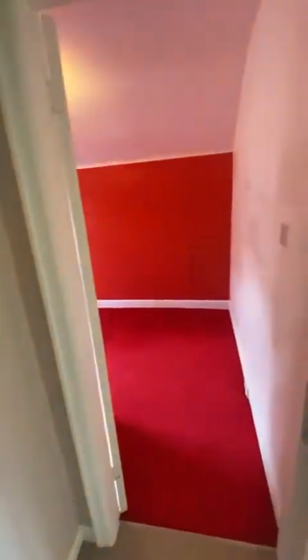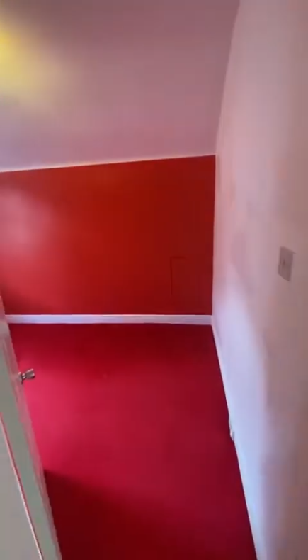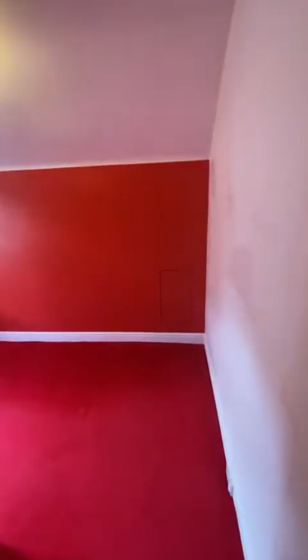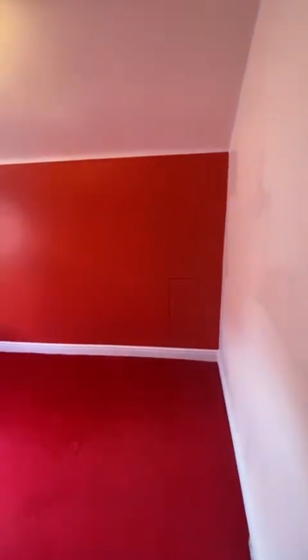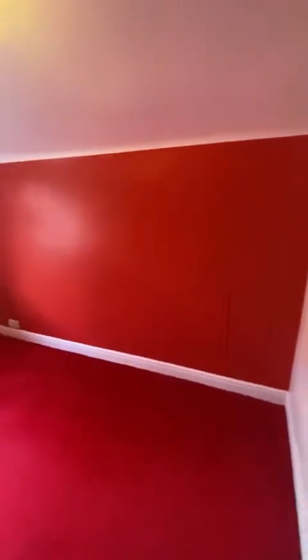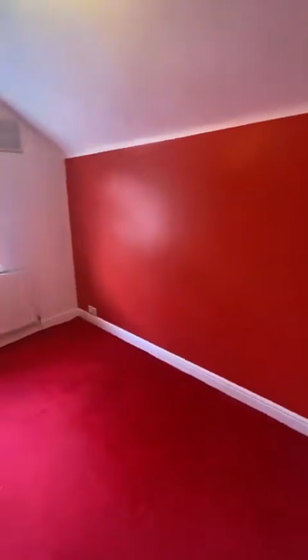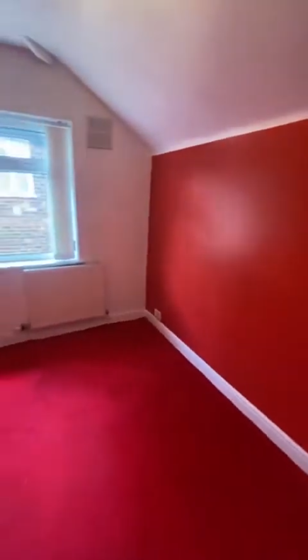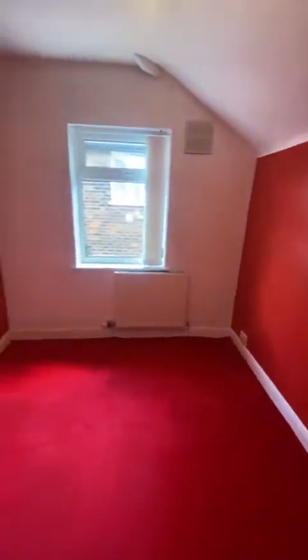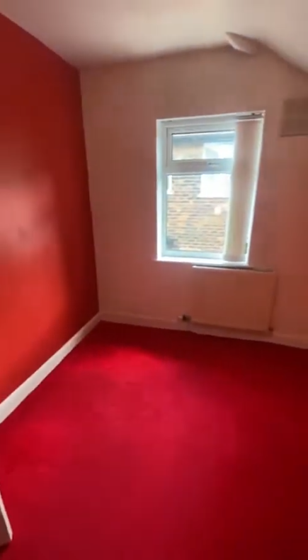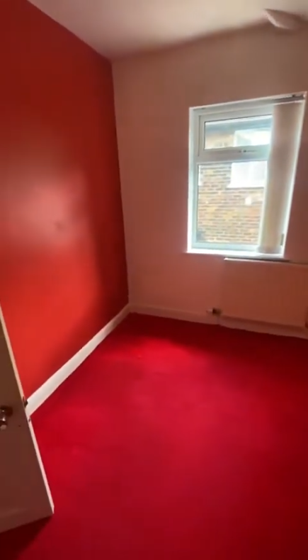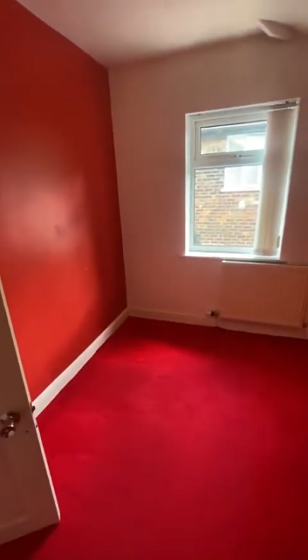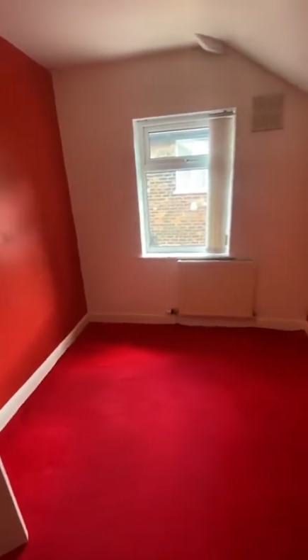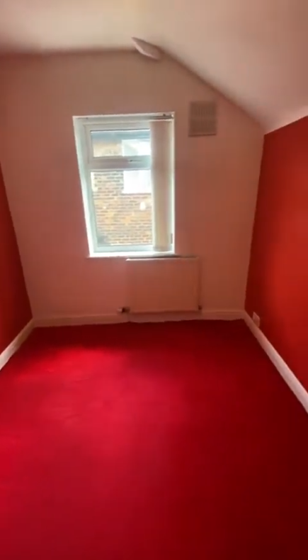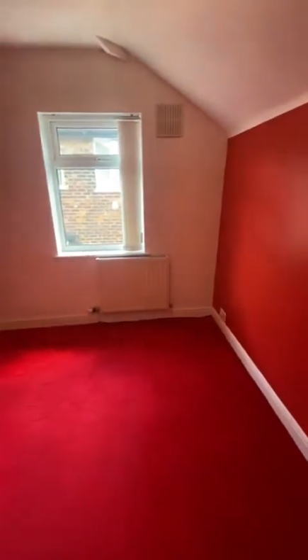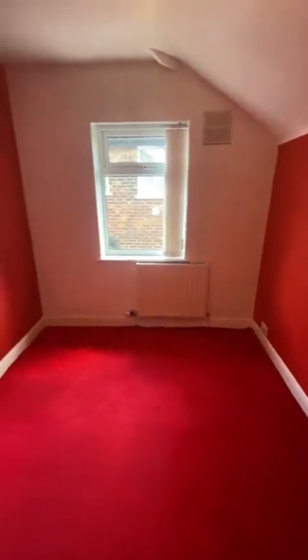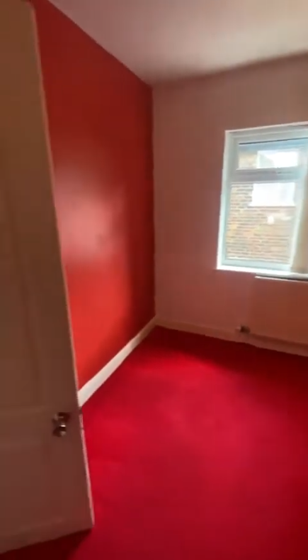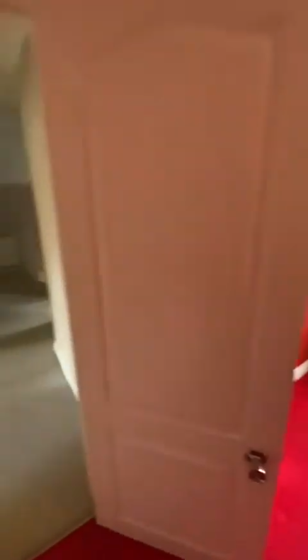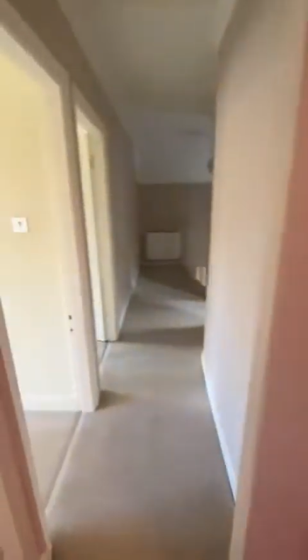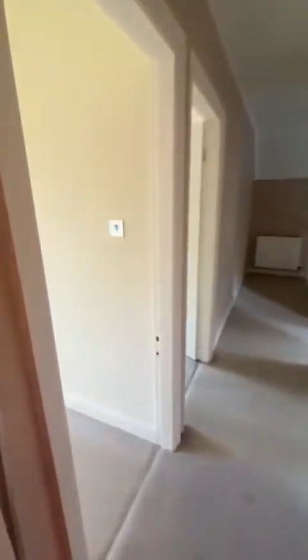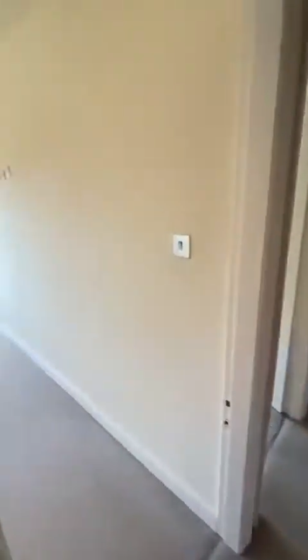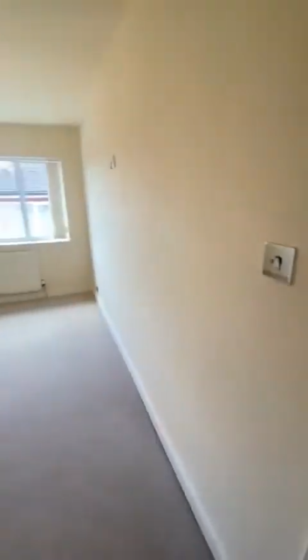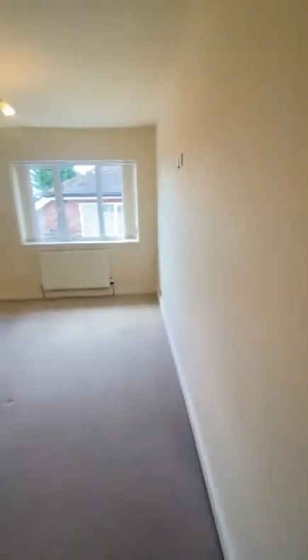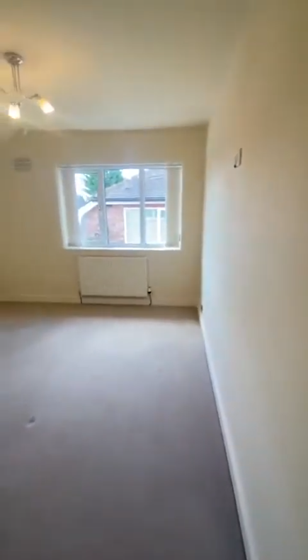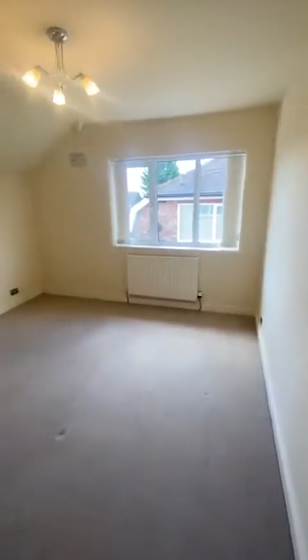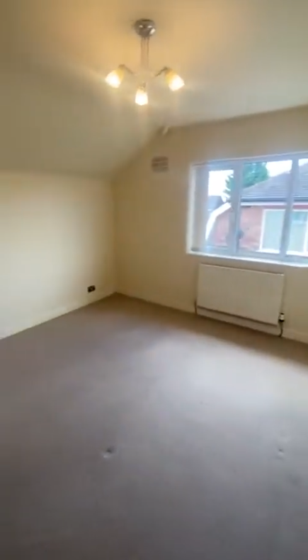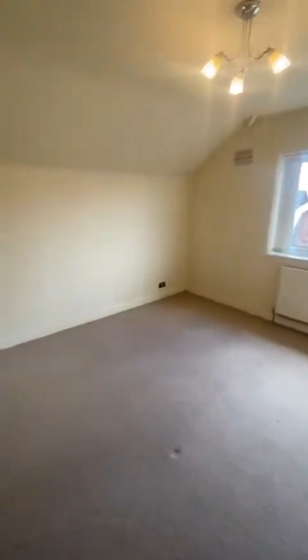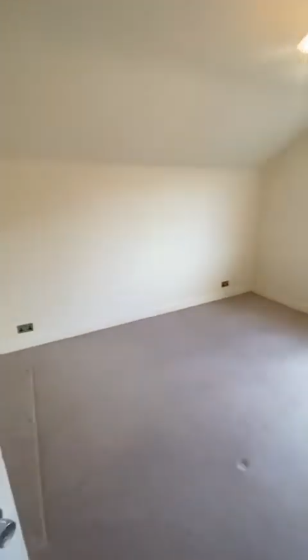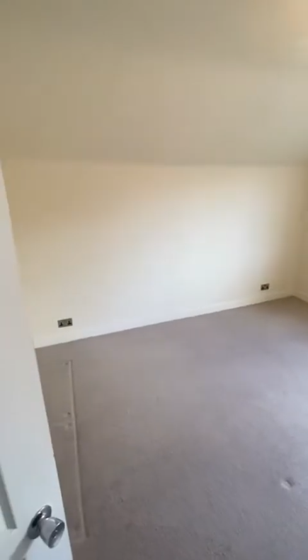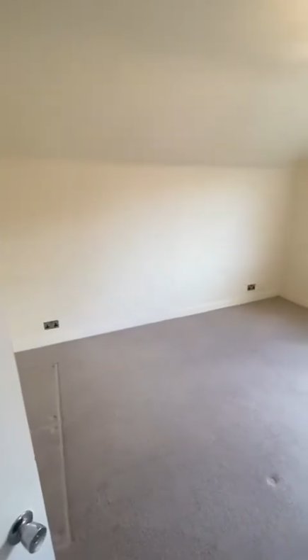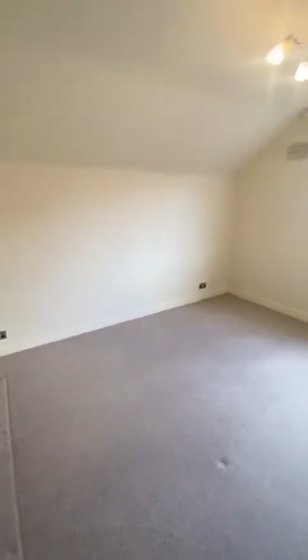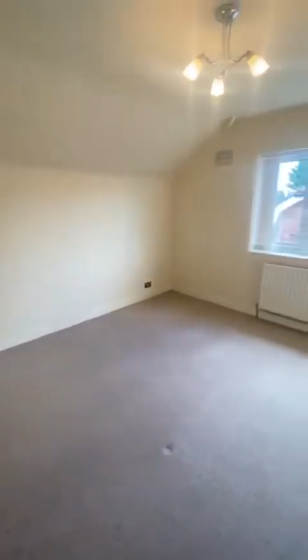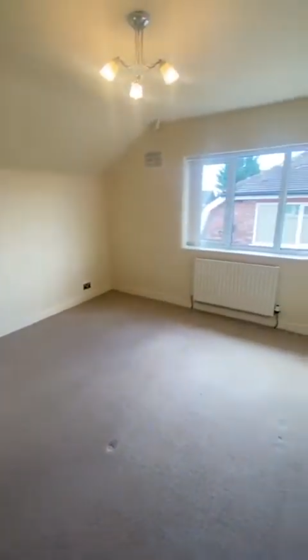Then straight on from the hallway, we go to the third bedroom, which as you can see is still a really good size double. And finally, we've got the second bedroom, which is still really large as well.